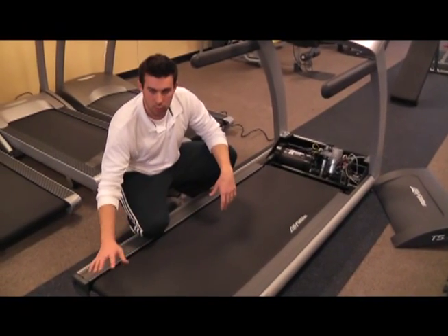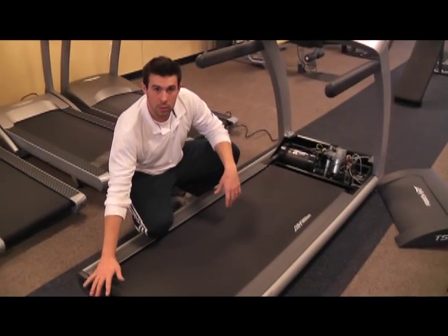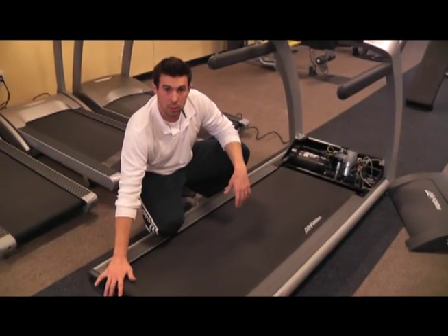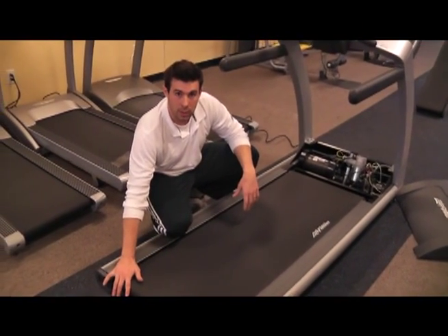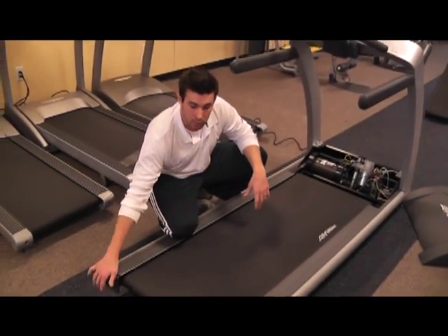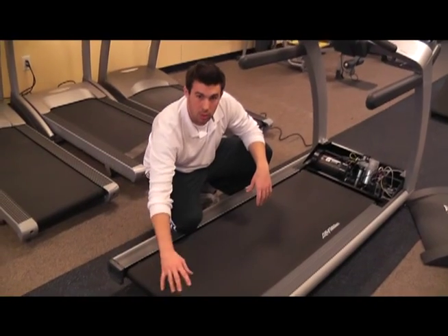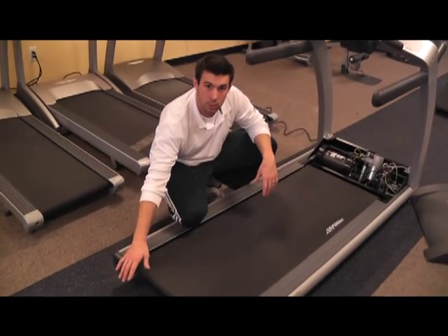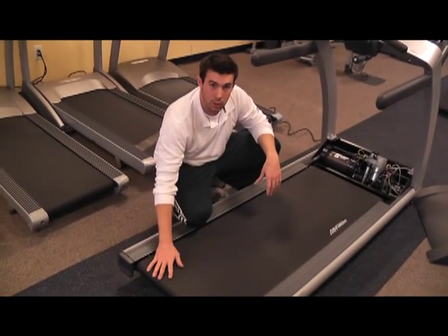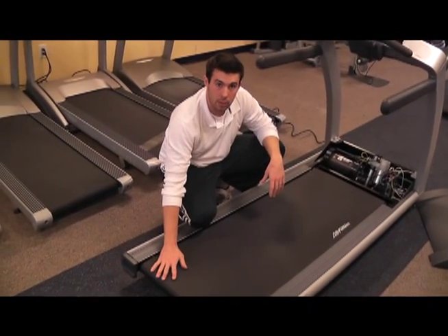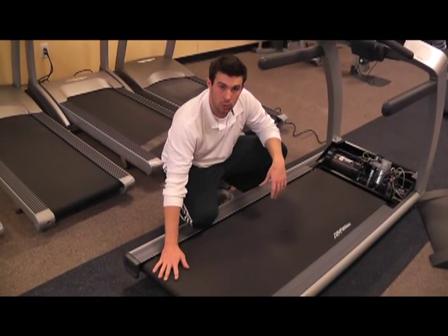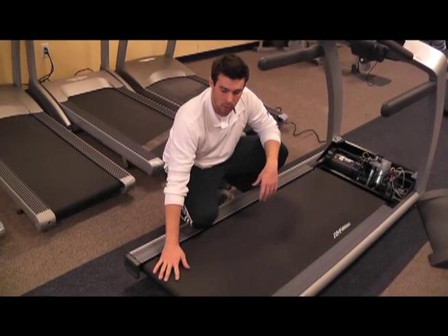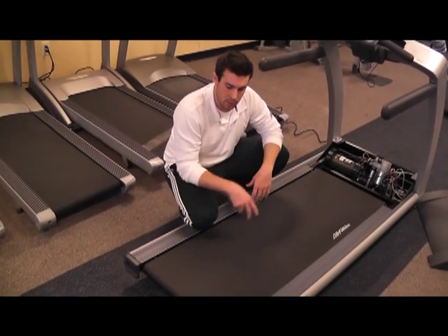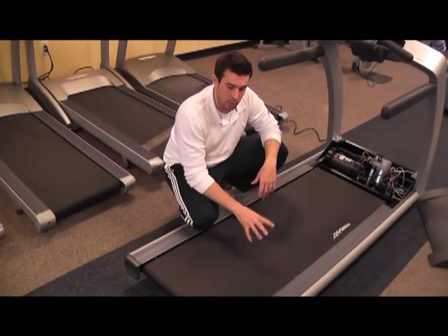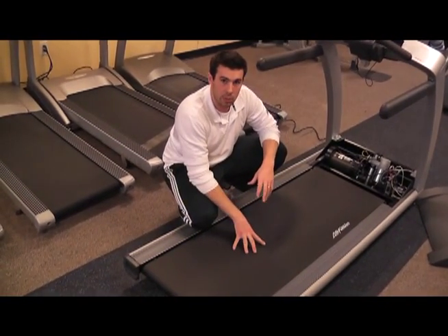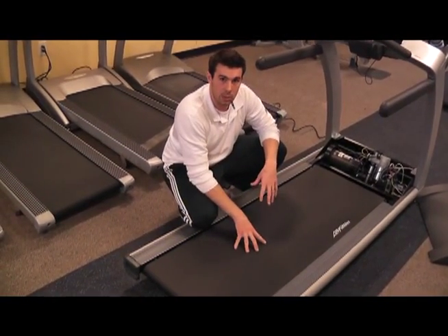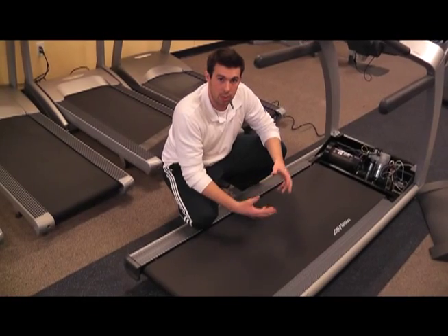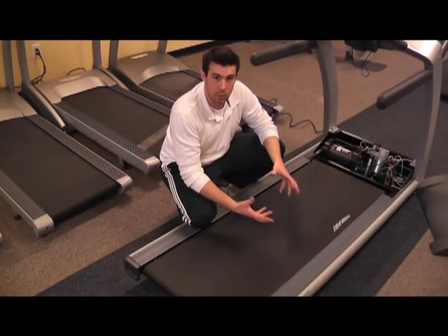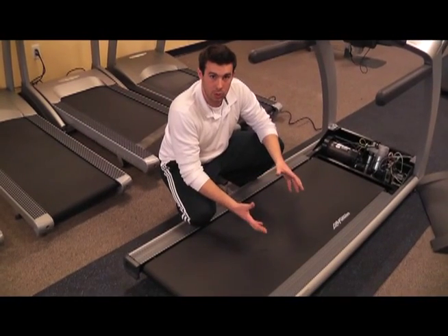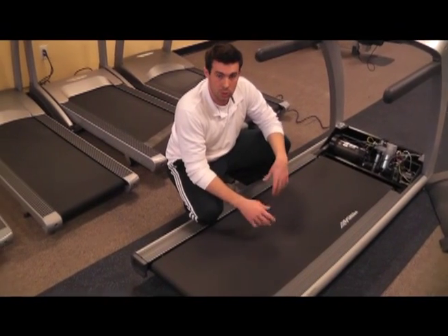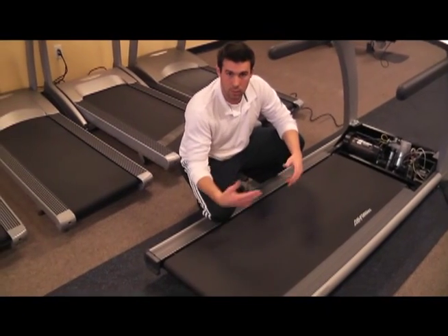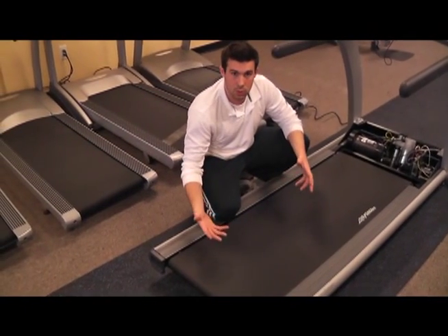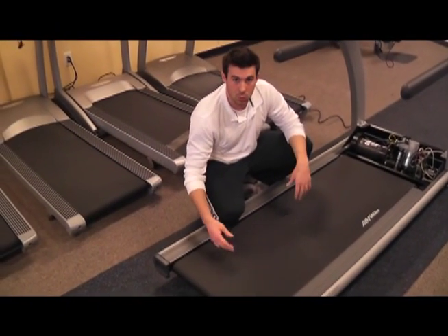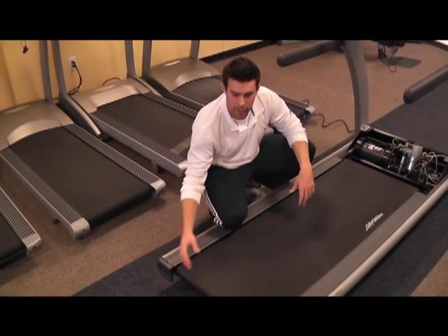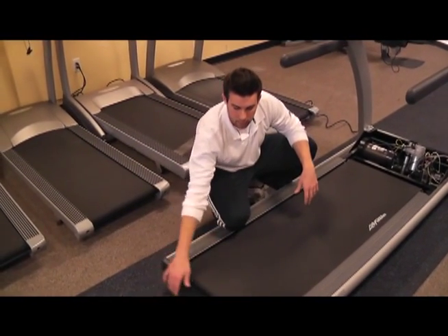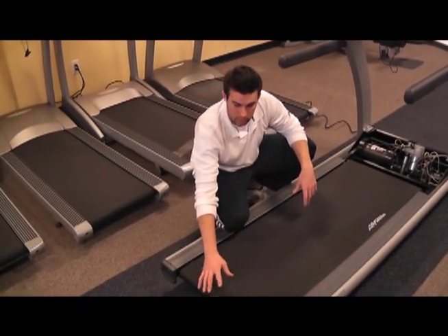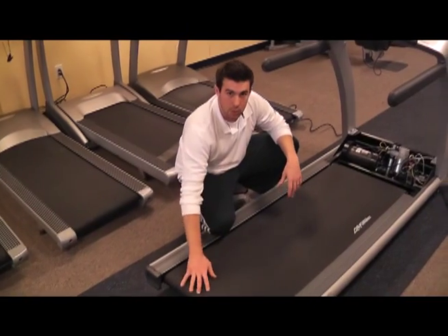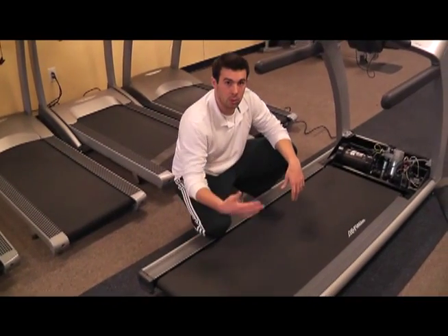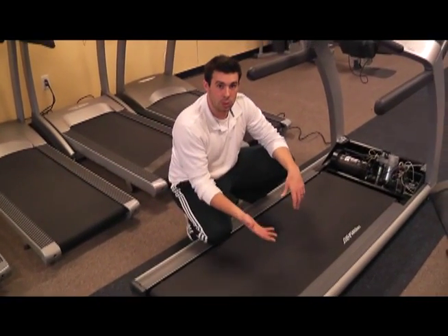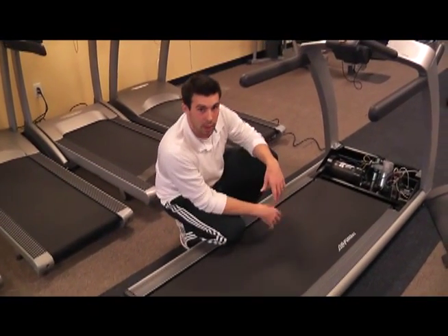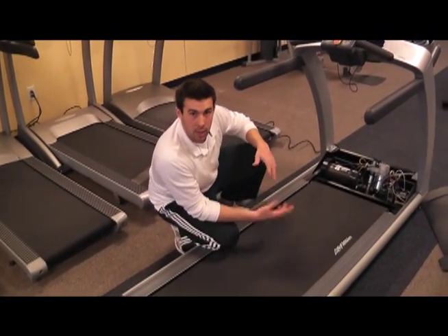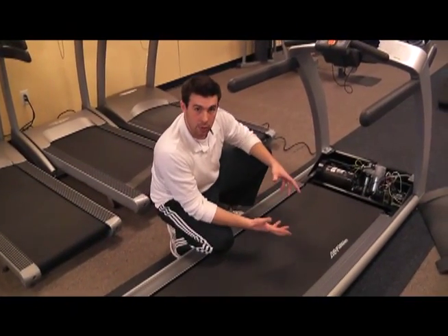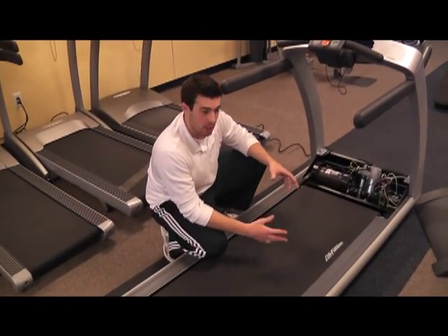We're going to be looking at the debris buildup you're going to get off the back of the roller. That's going to be a combination of the belt and the bottom of the user's running shoes. Those two things will wear down and collect at the bottom of the treadmill. We'll use our shop vac and clean those things up.